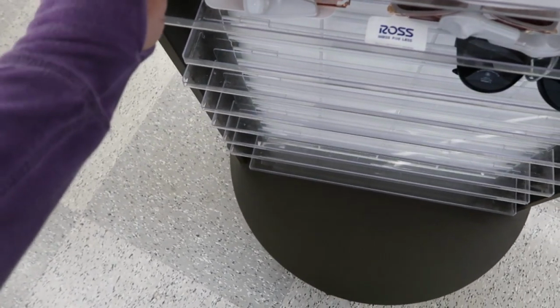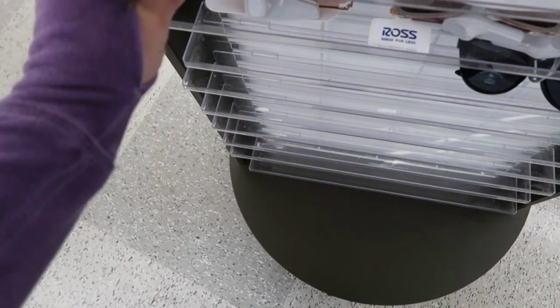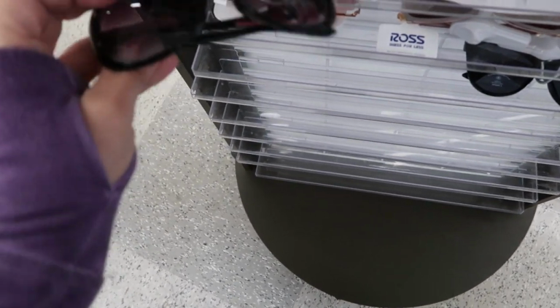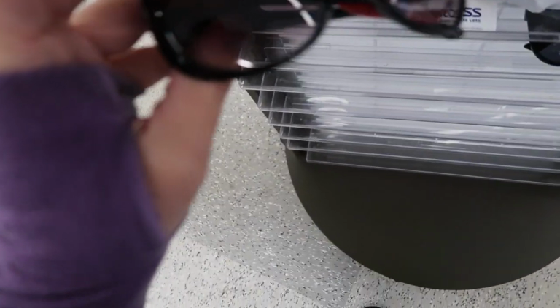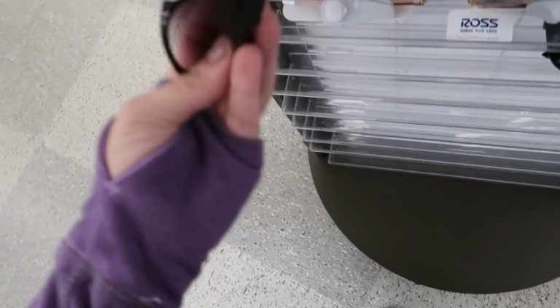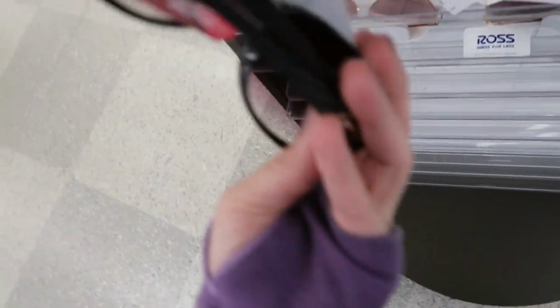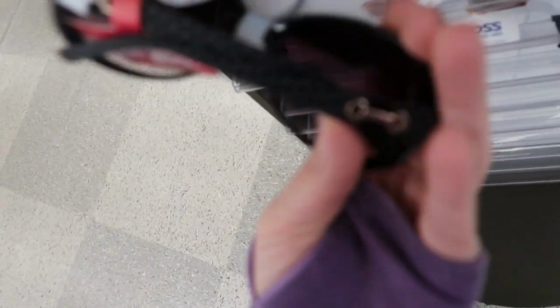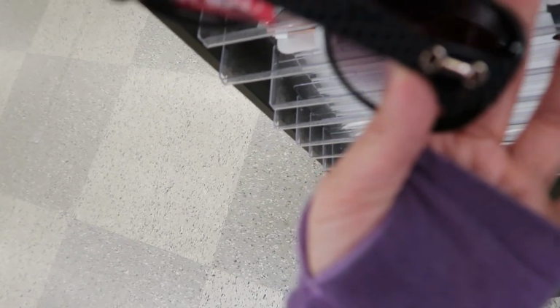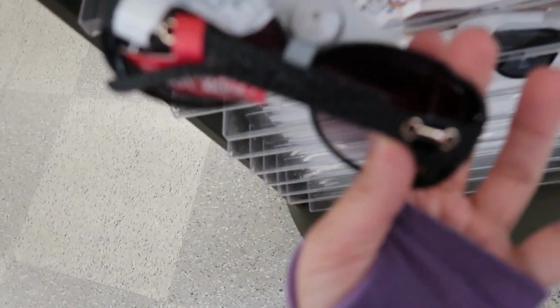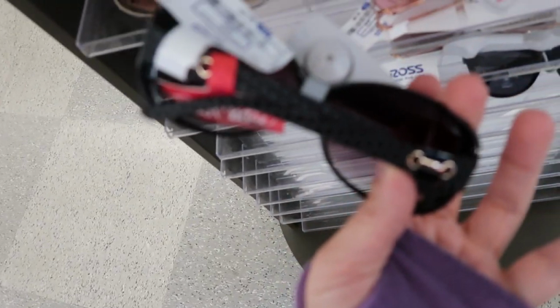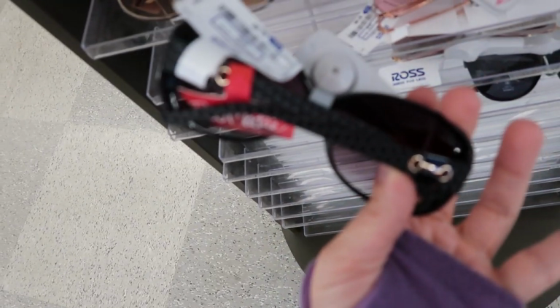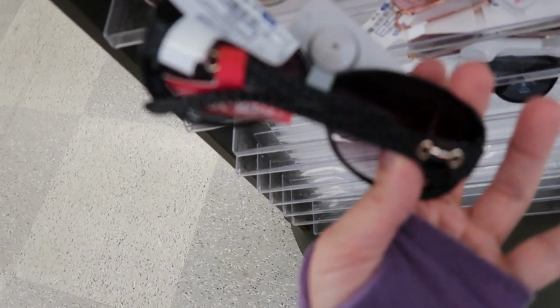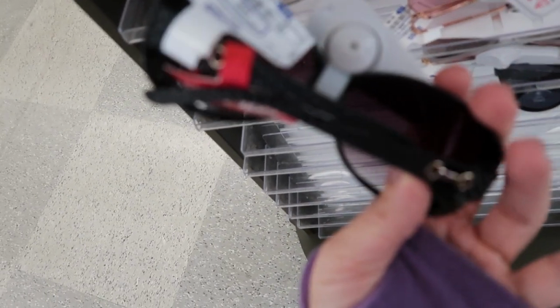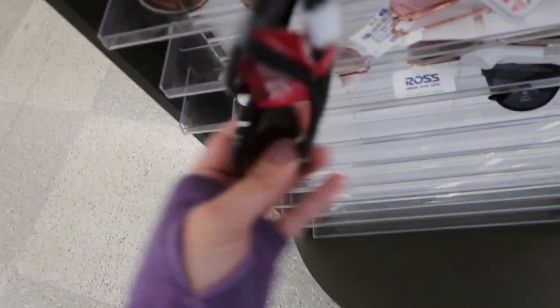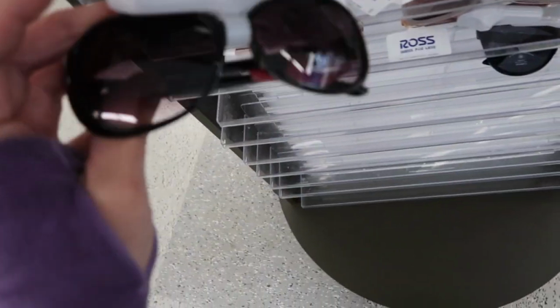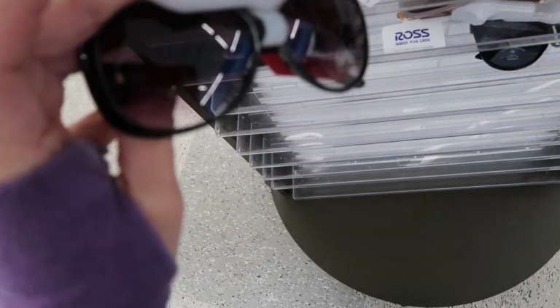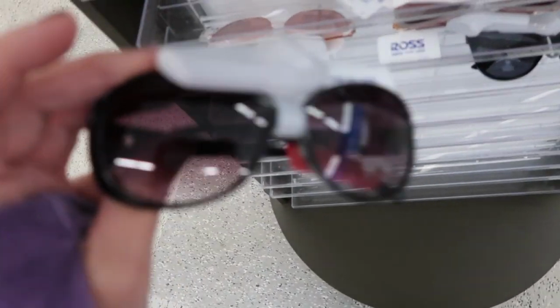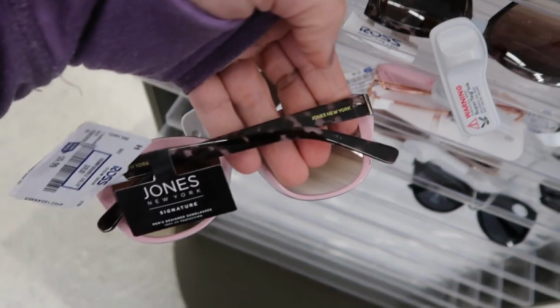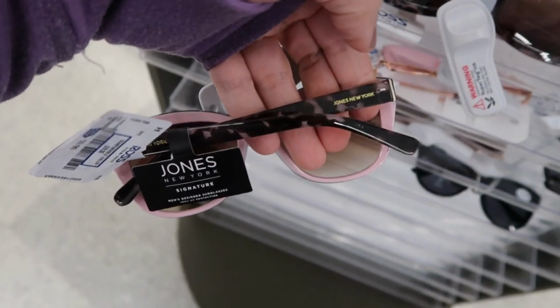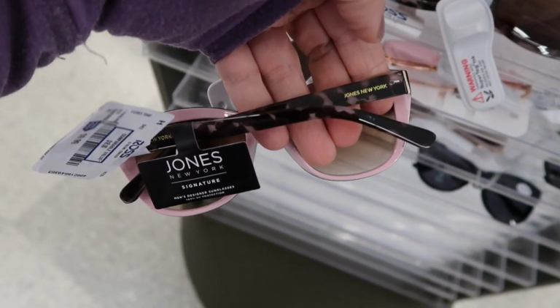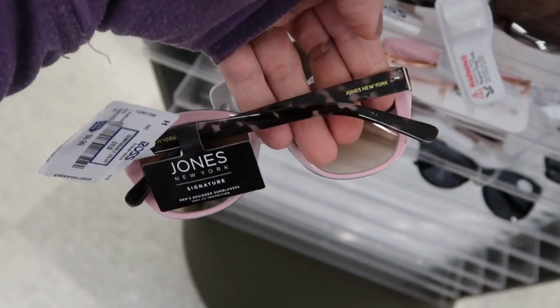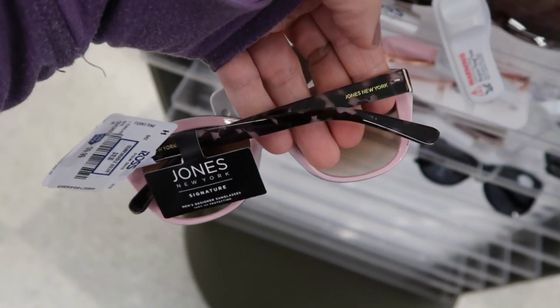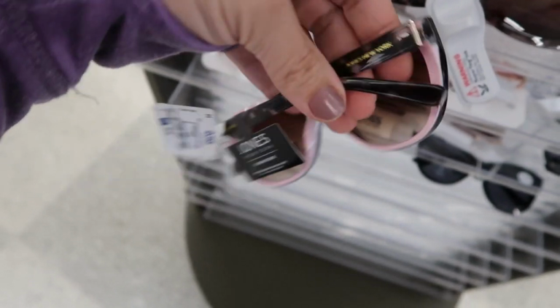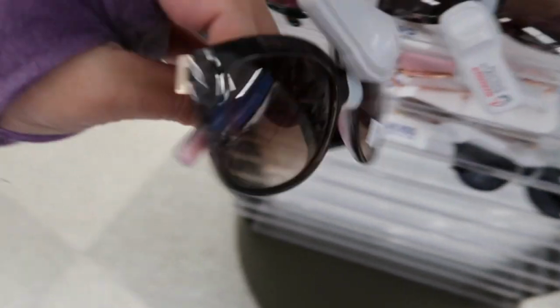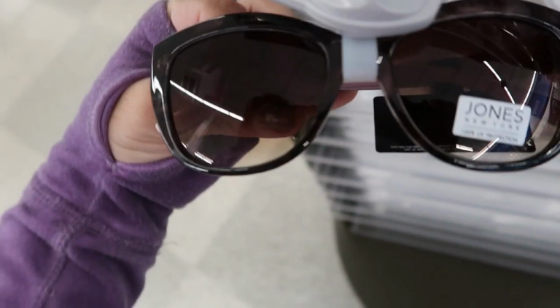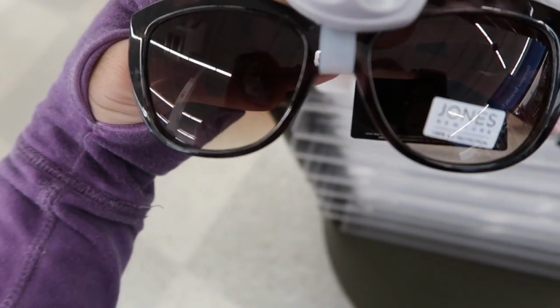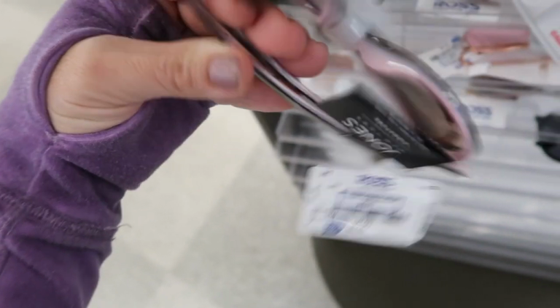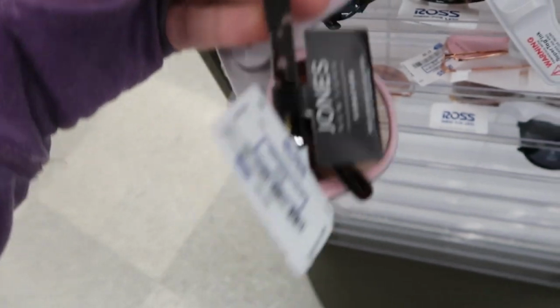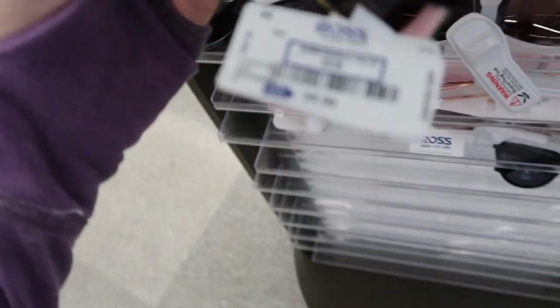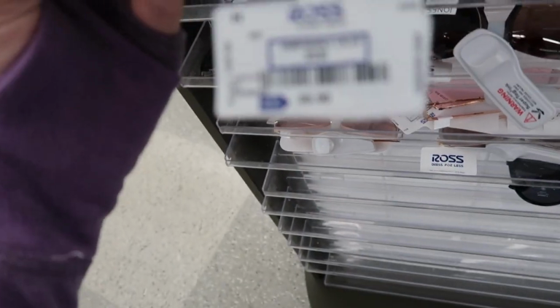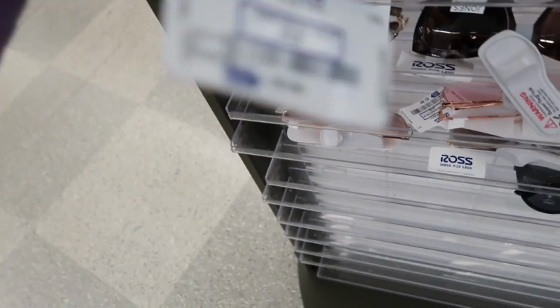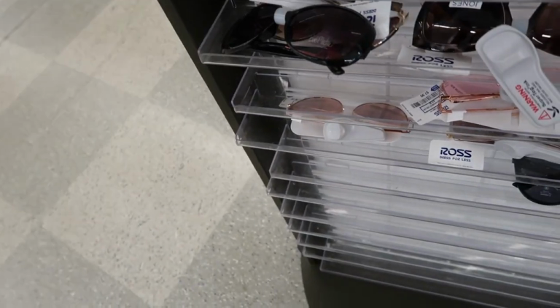Here's a pair of Bob Mackie - that's what this side looks like and these are $6.99. These tortoise ones from Jones New York are really pretty with a pink interior and it's $9.99.